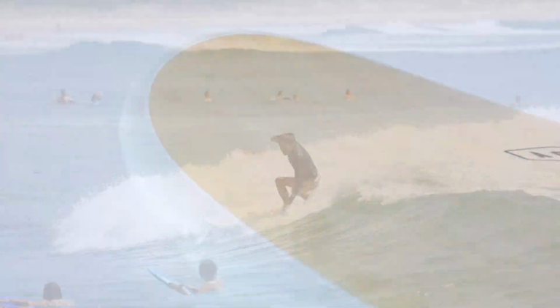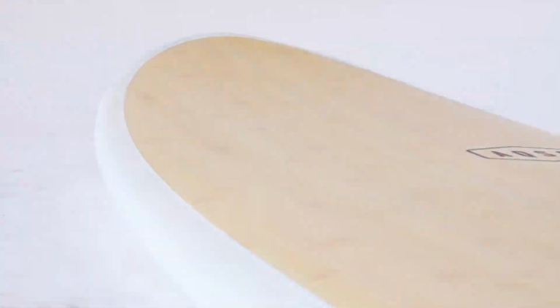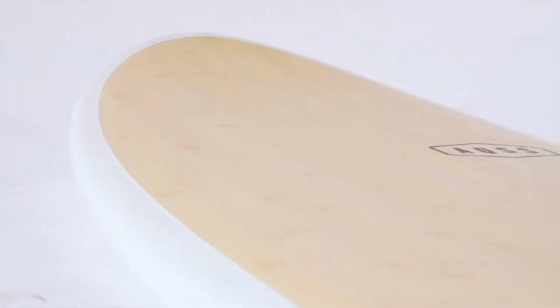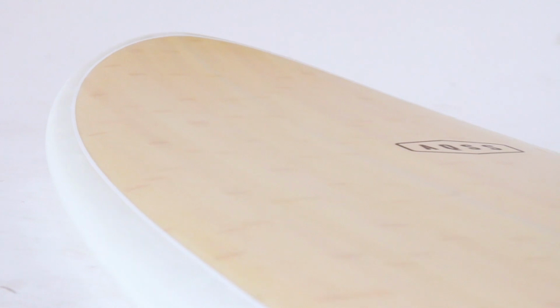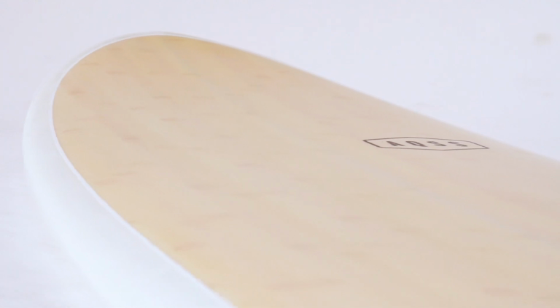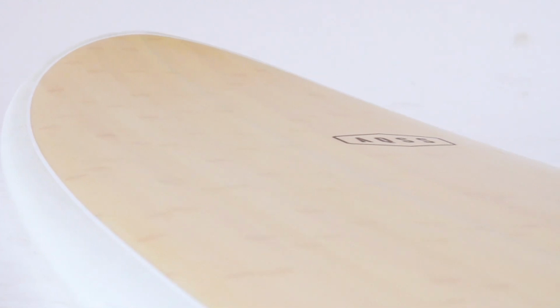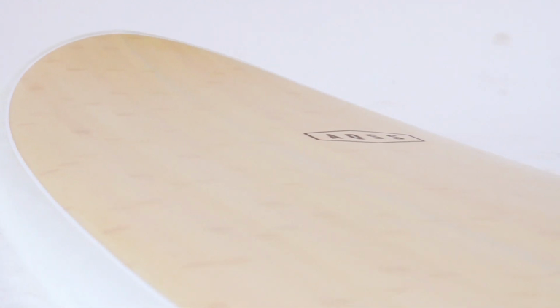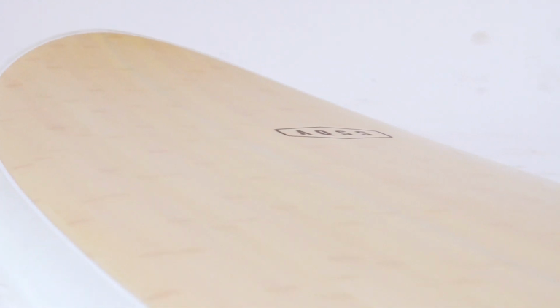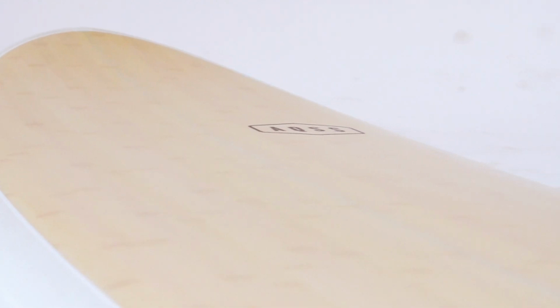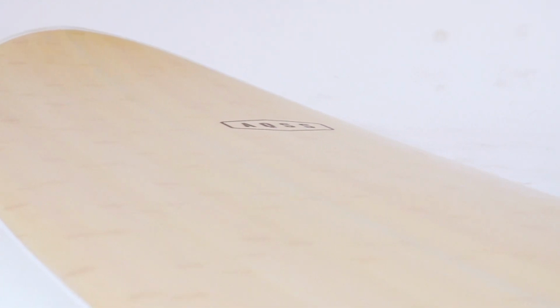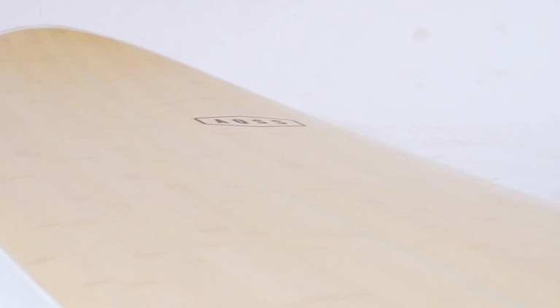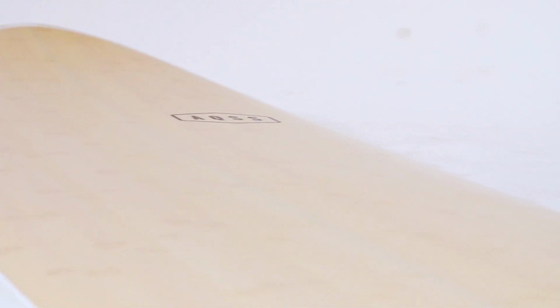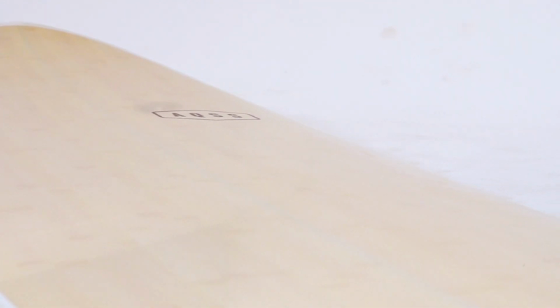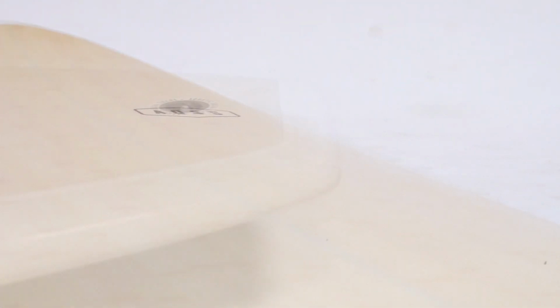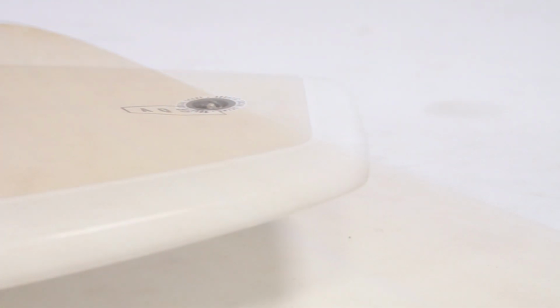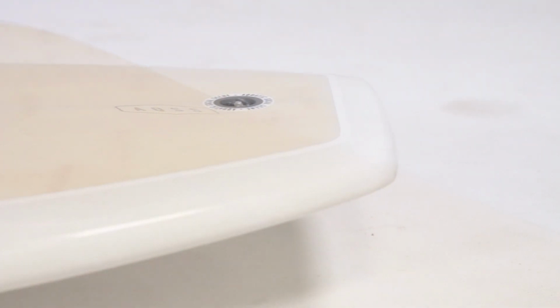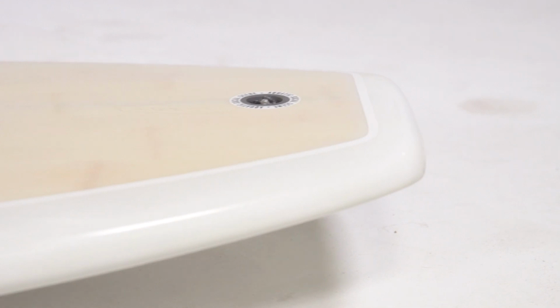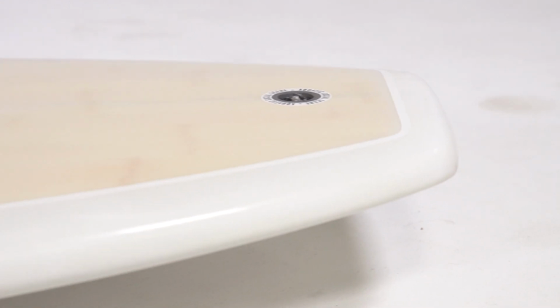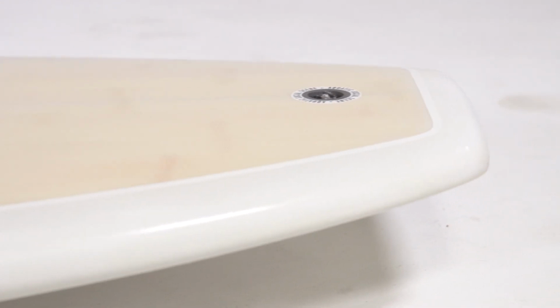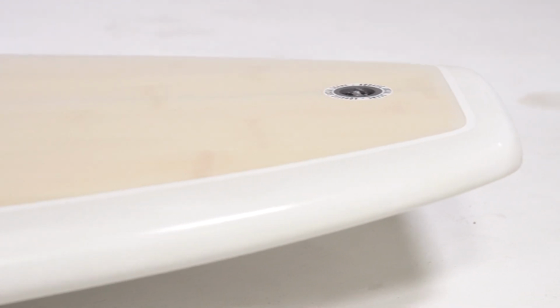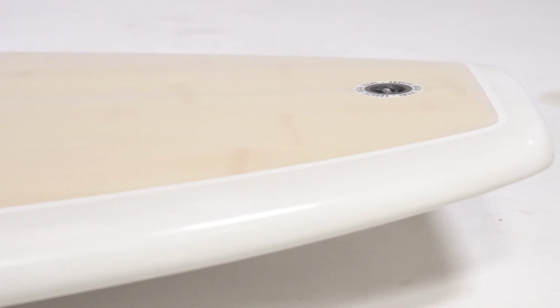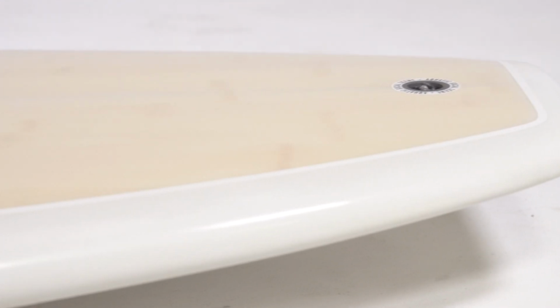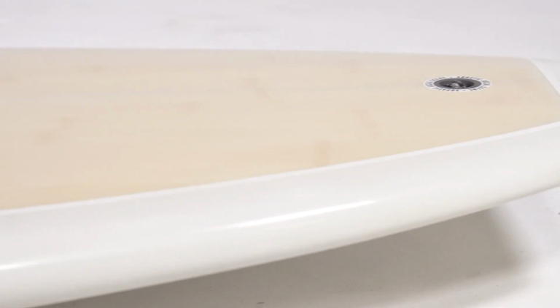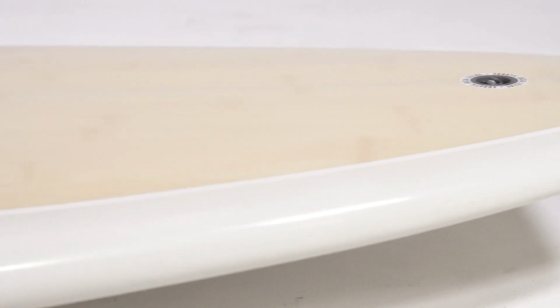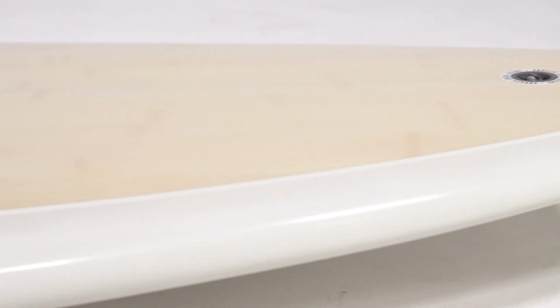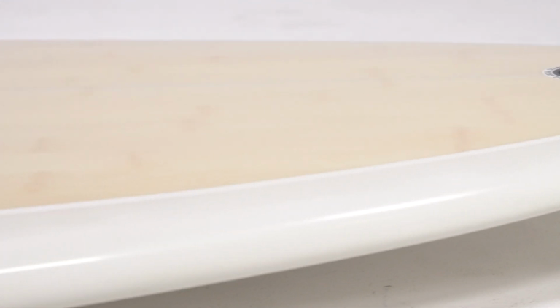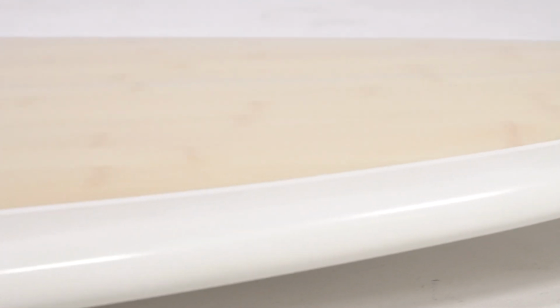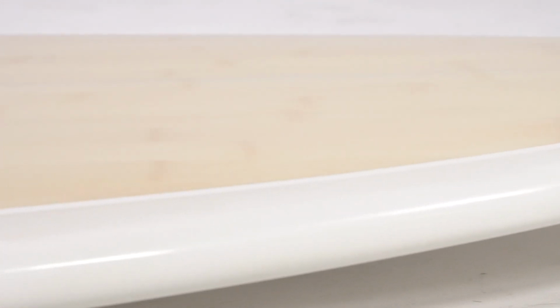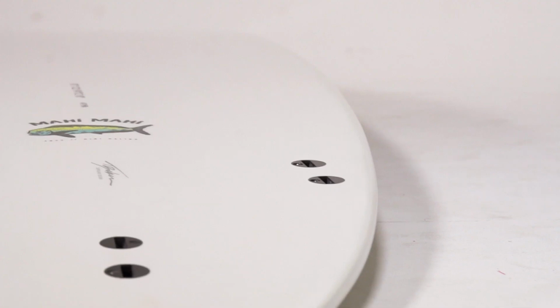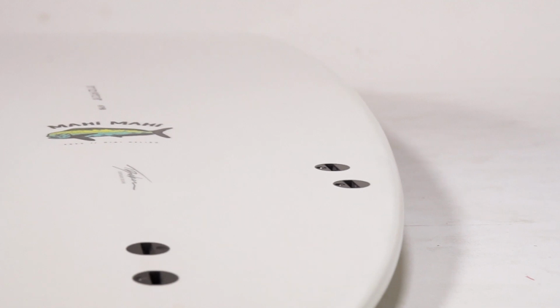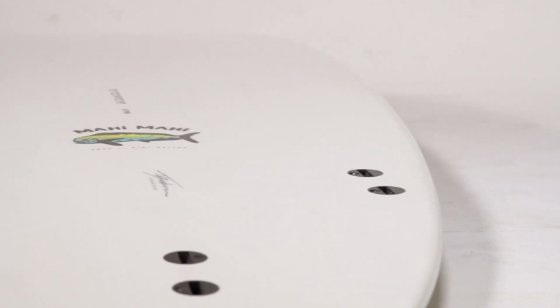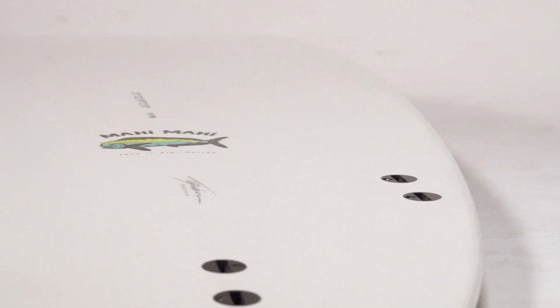It features an EPS foam core for maximum buoyancy and paddle power, with a bamboo reinforced deck, two solid layers of glass, and a modern, visually appealing traditional resin tint.